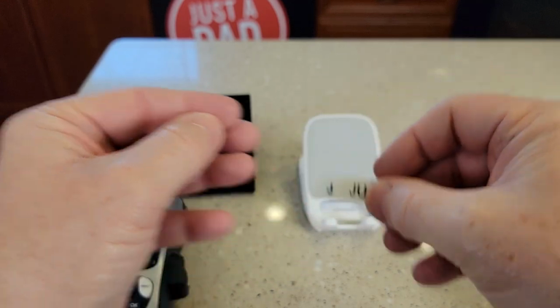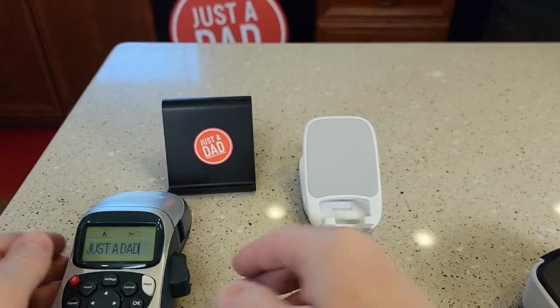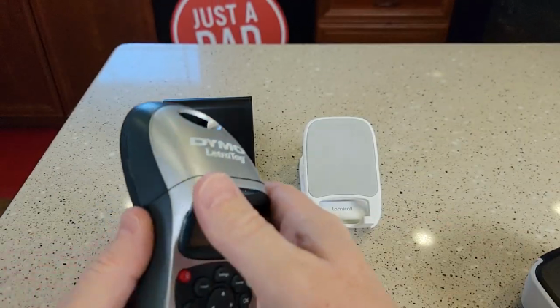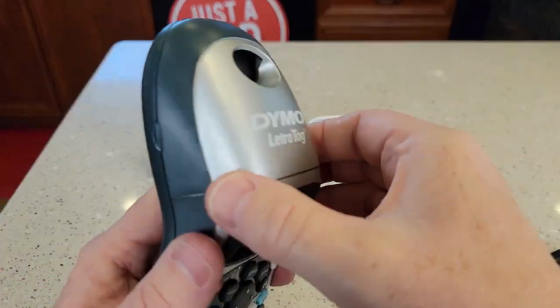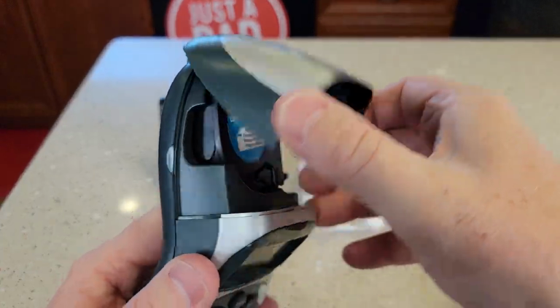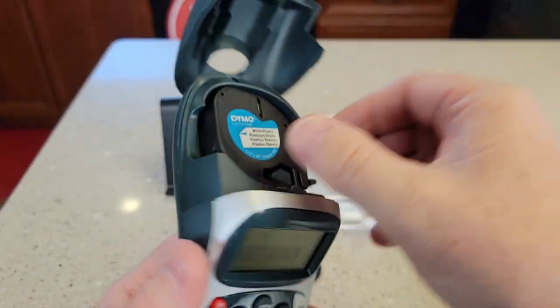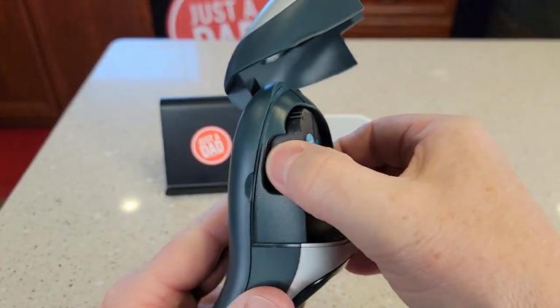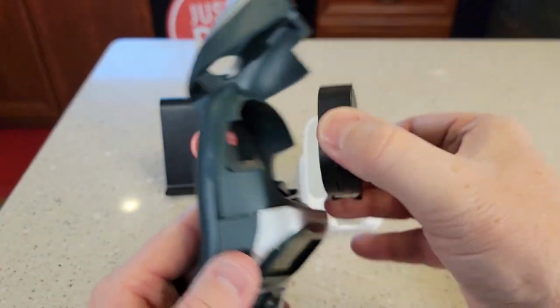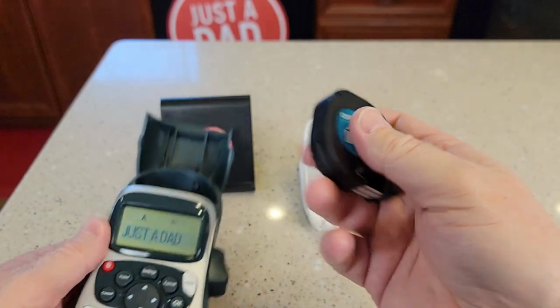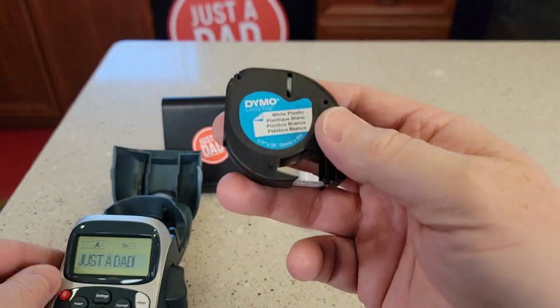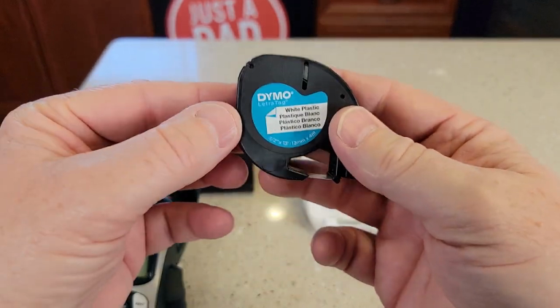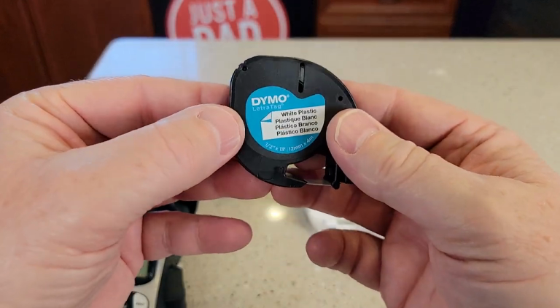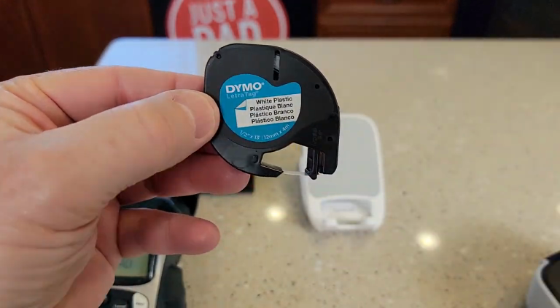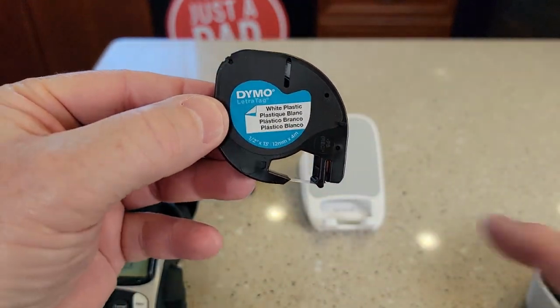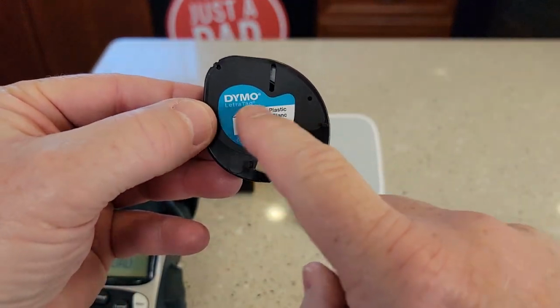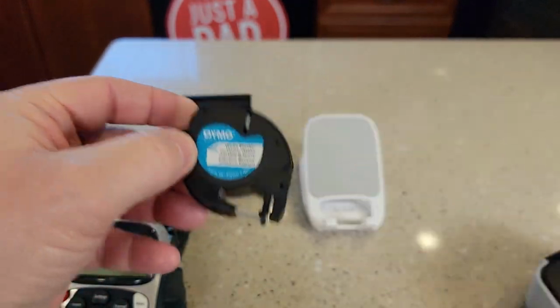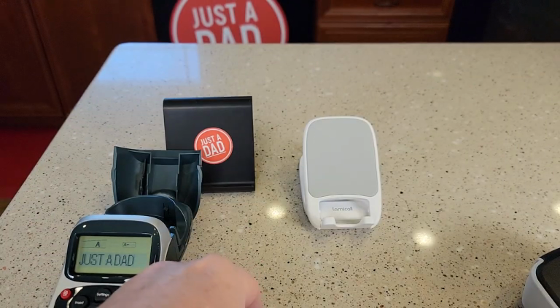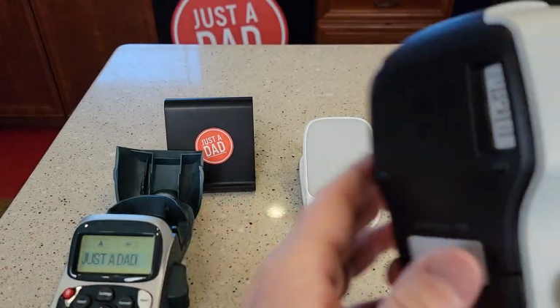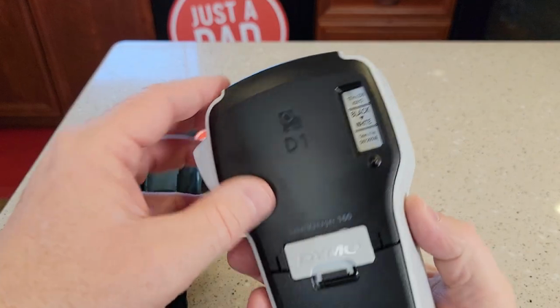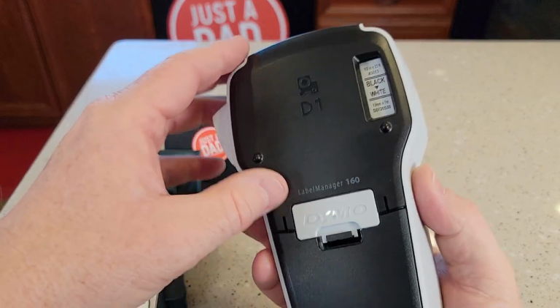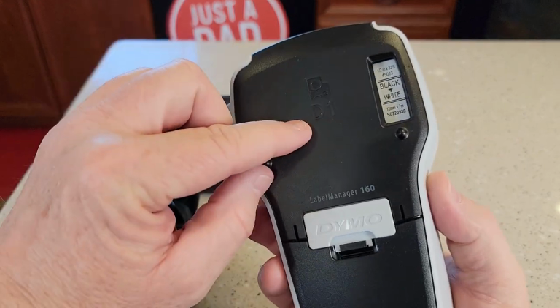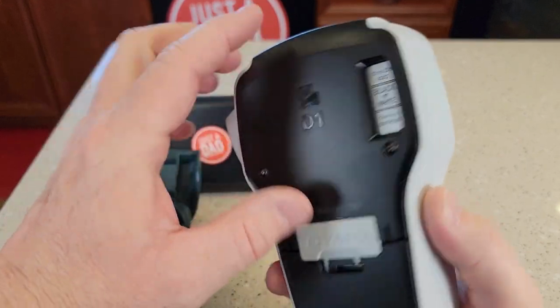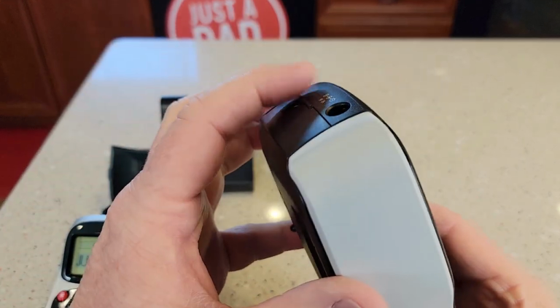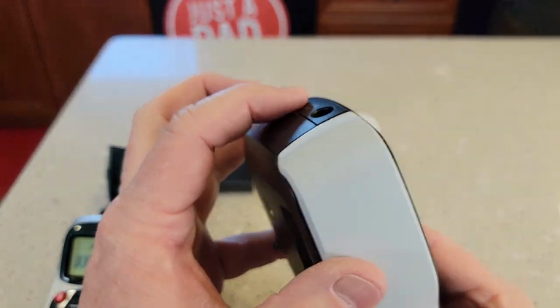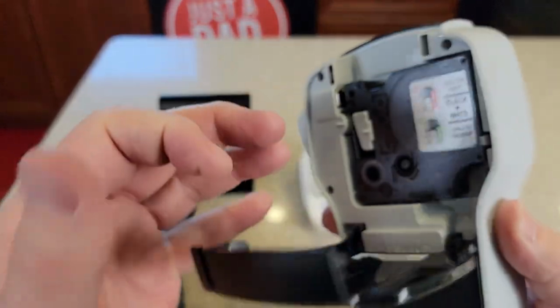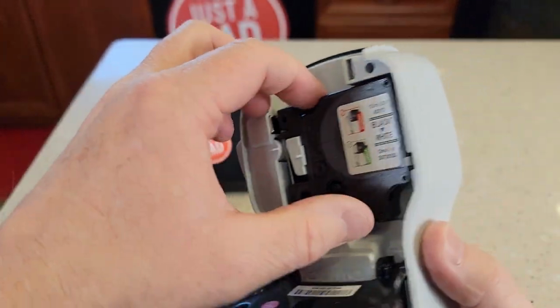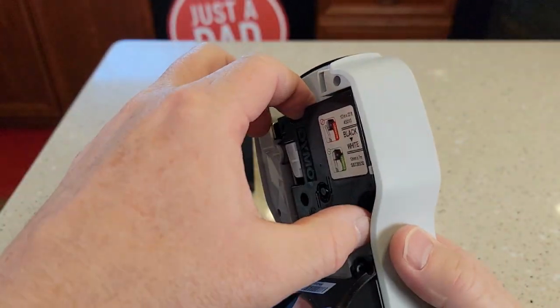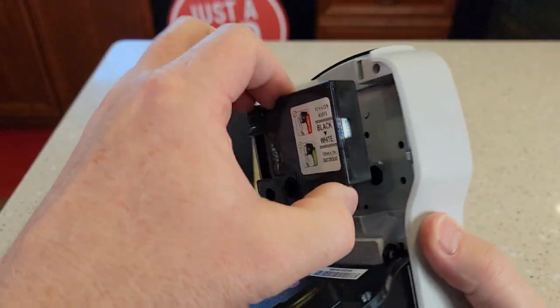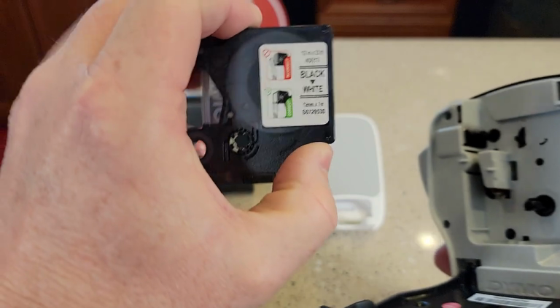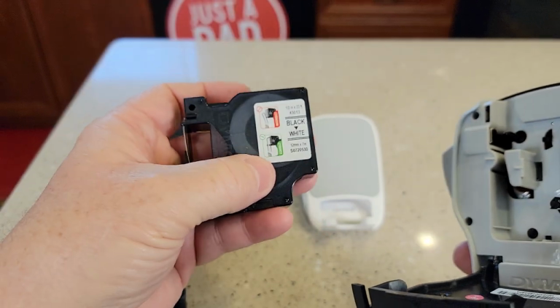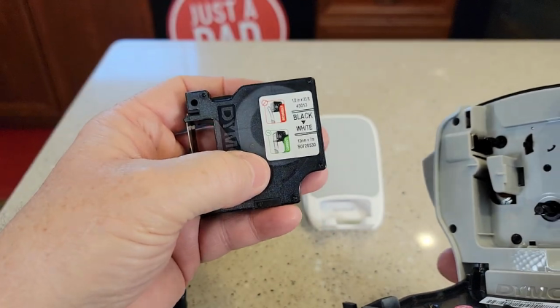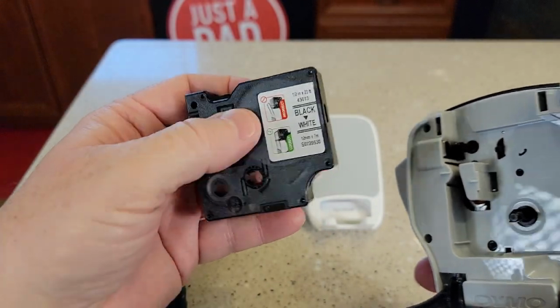Now they take different cartridges. Let's open this one up — this is the cartridge that this one takes, it's called the Letter Tag. And over here we've got to open it up, it's the D1. There's the D1, half inch, black on white.